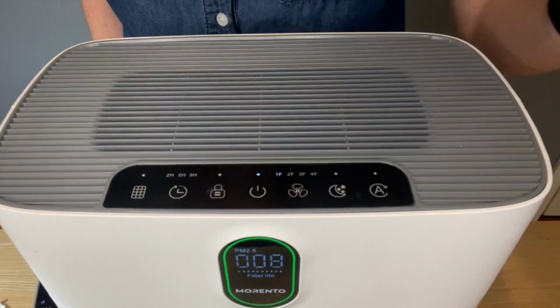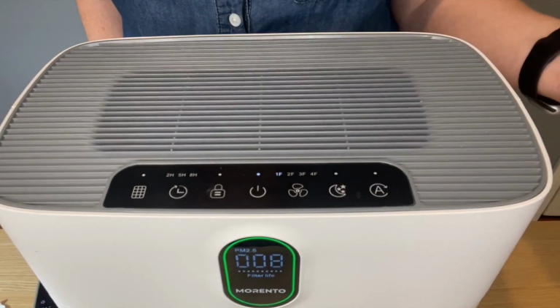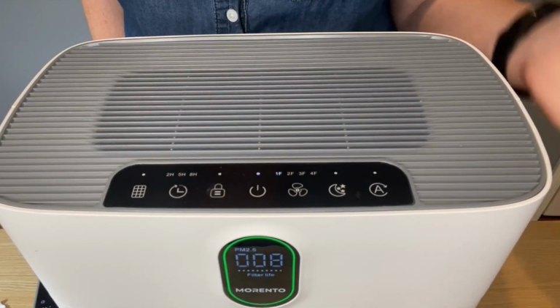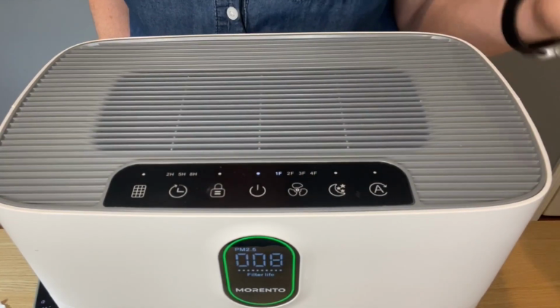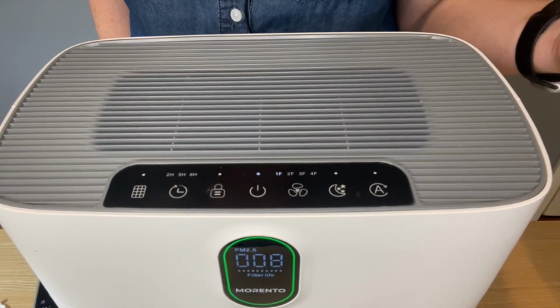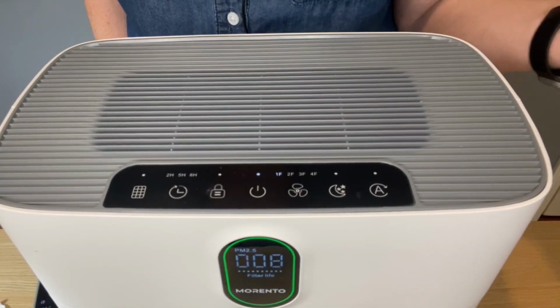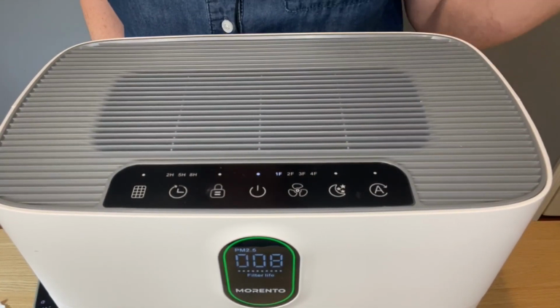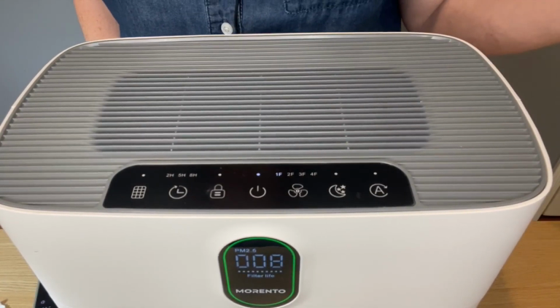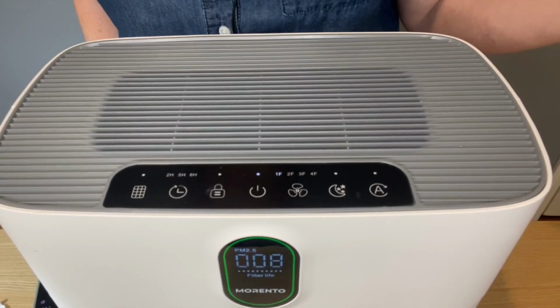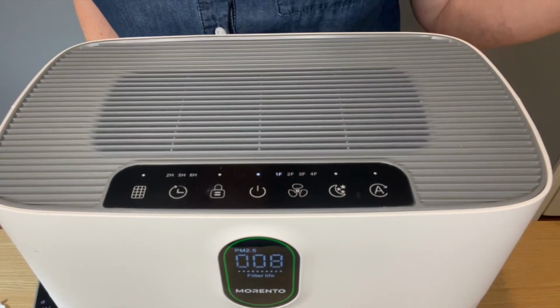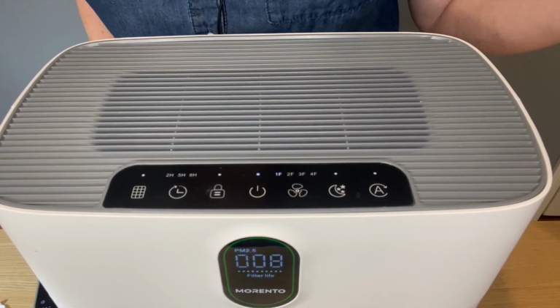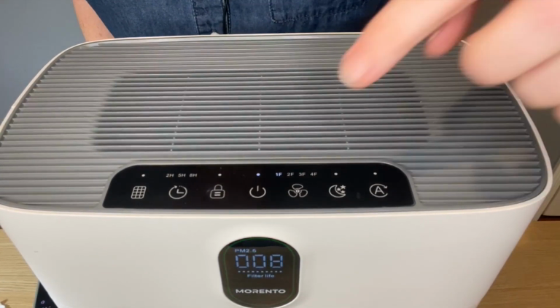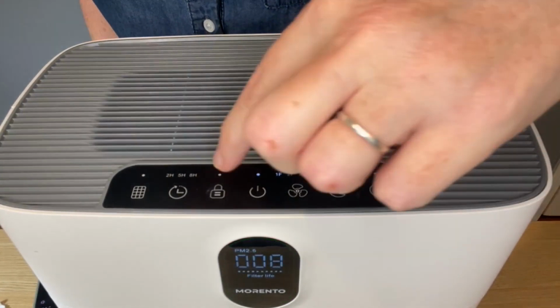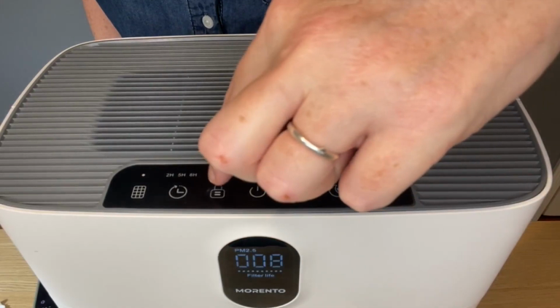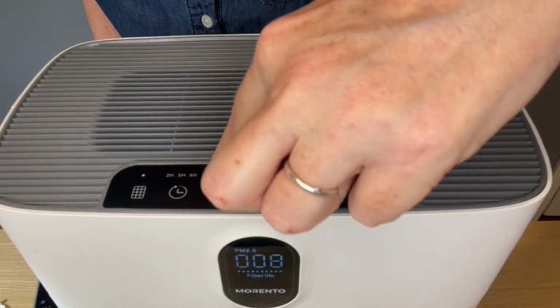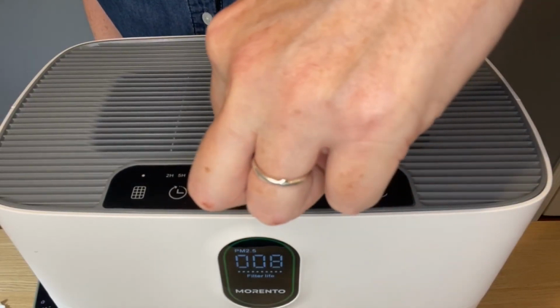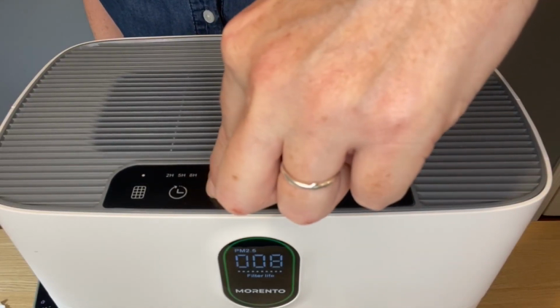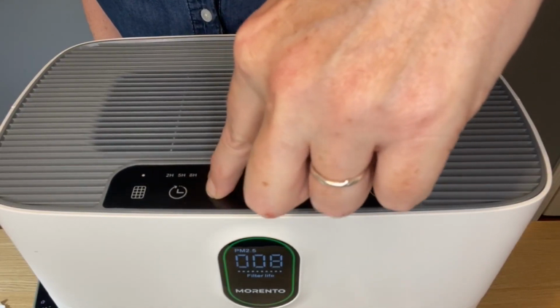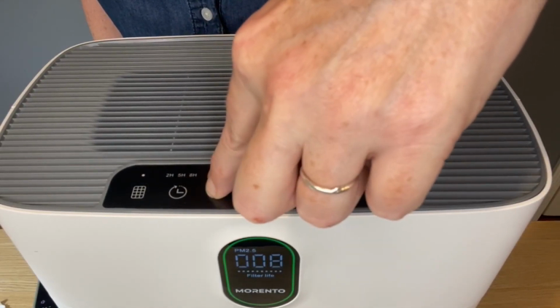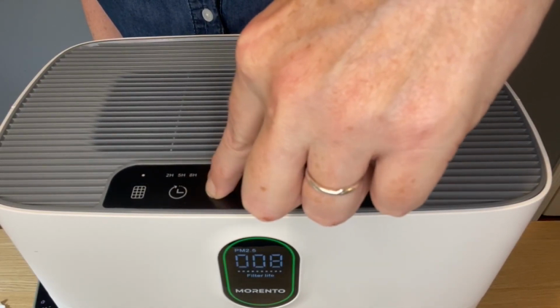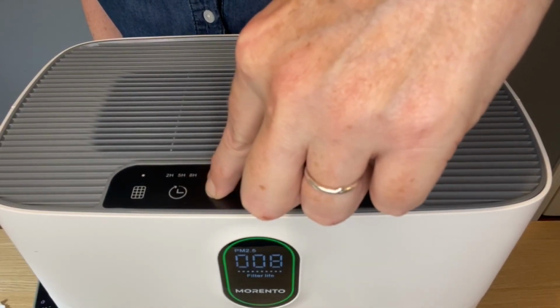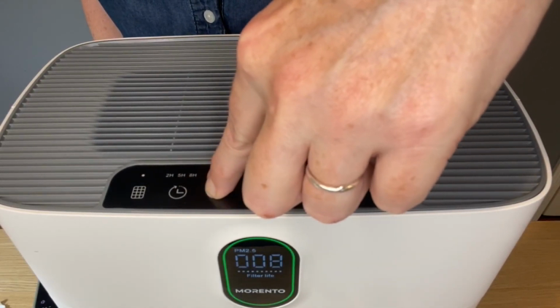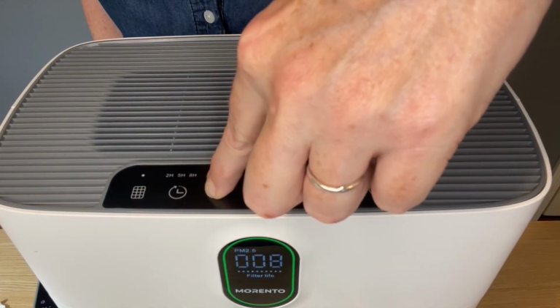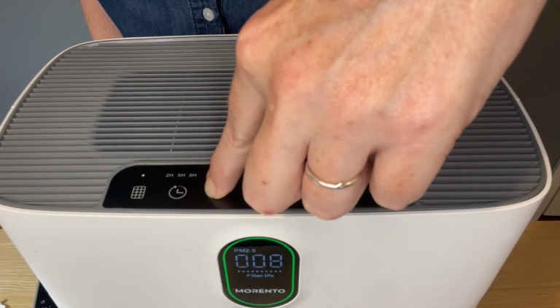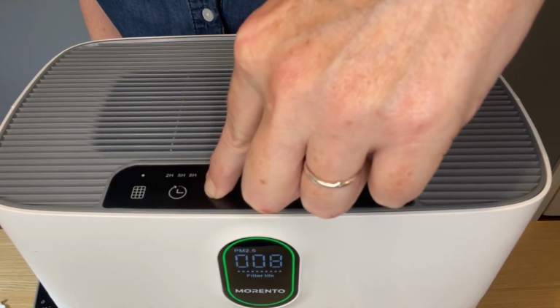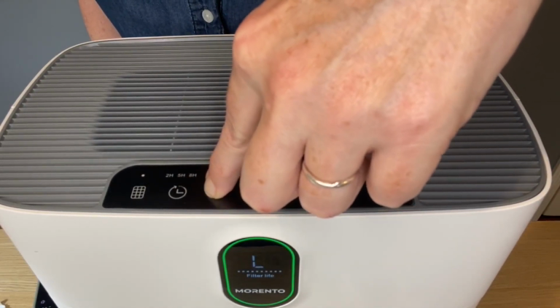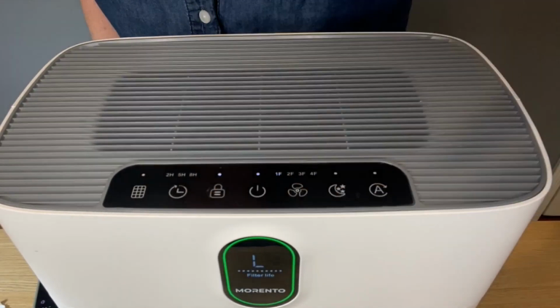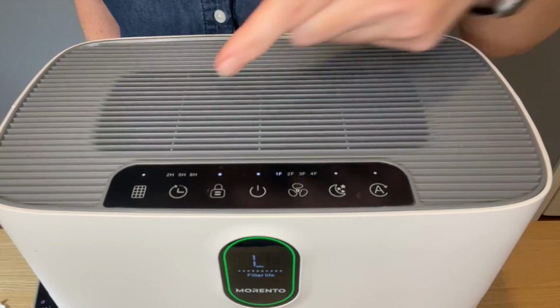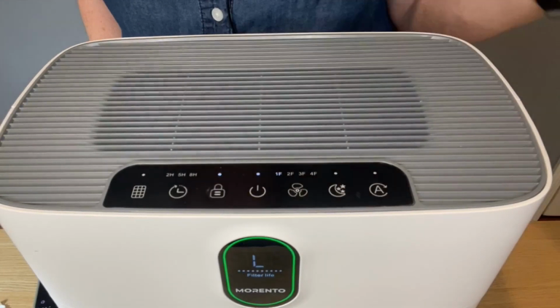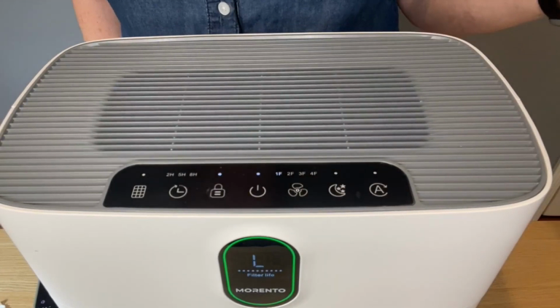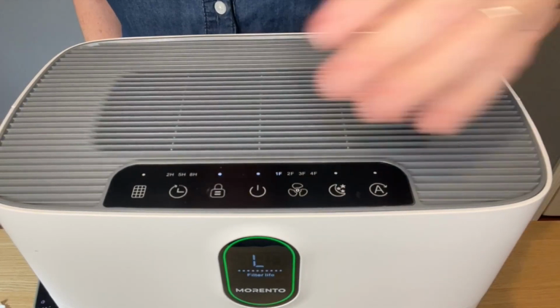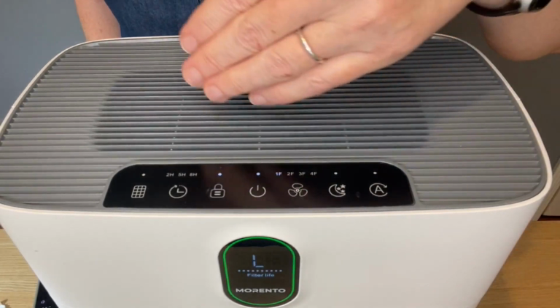Just so you know, the lock screen button is a little bit quirky. When I first got it, I thought it was broken — it's not. You just have to hold it down for about three to five seconds and then it will turn on. Turning it off works just the same way.